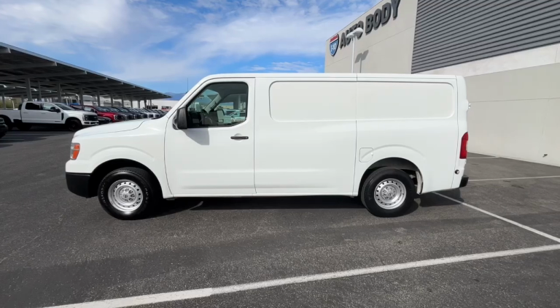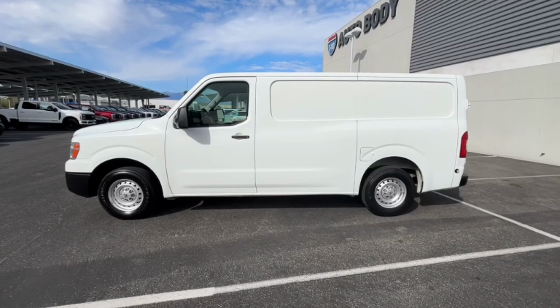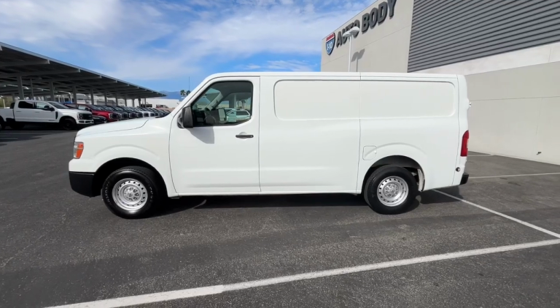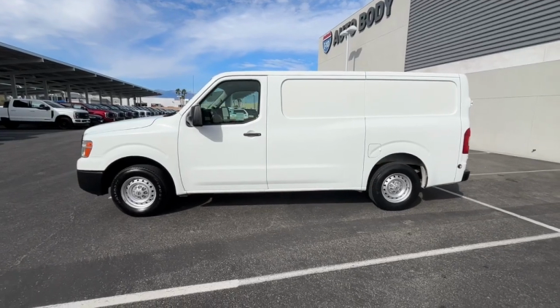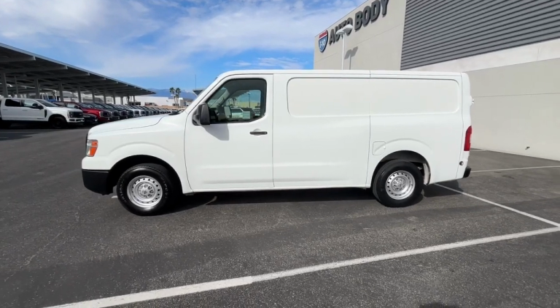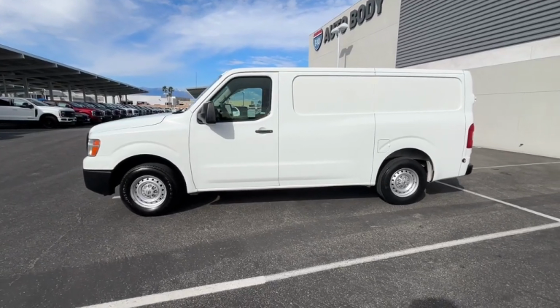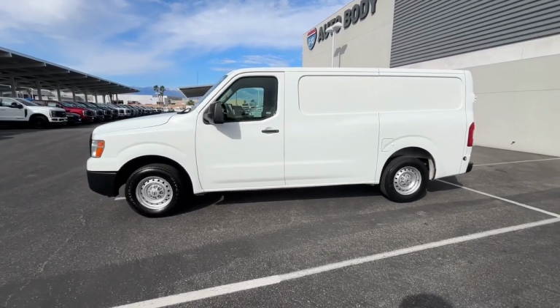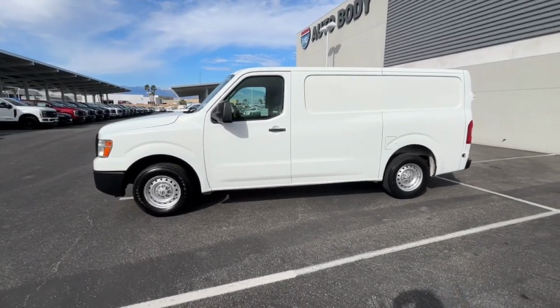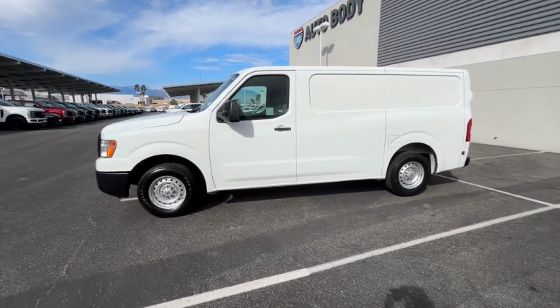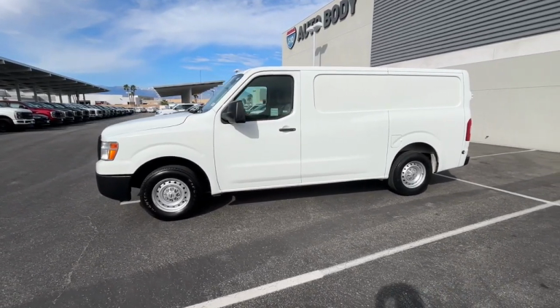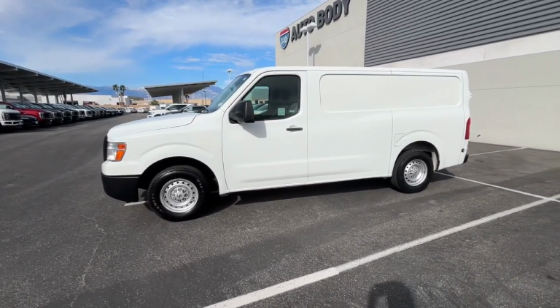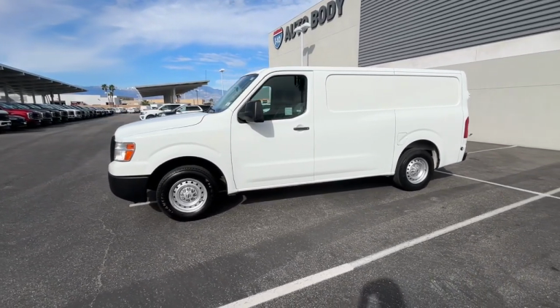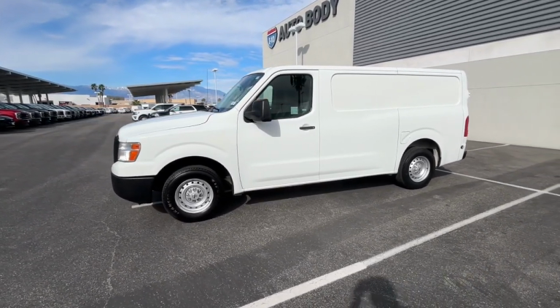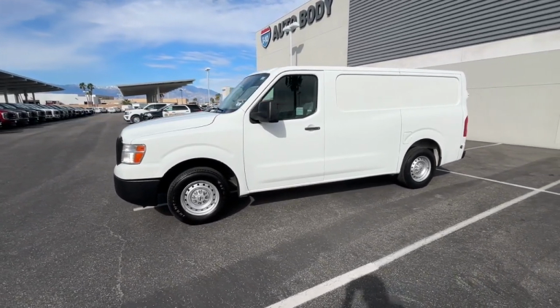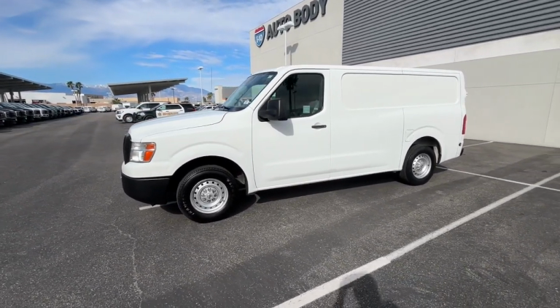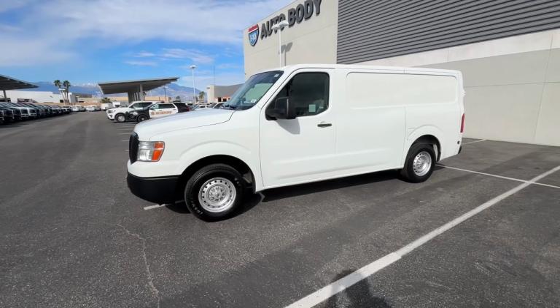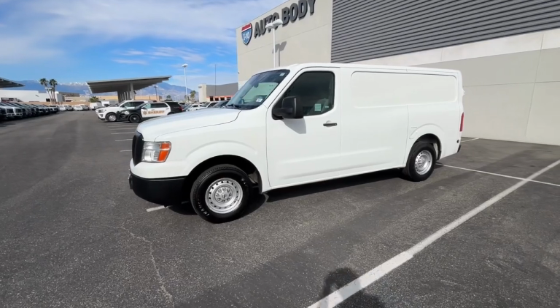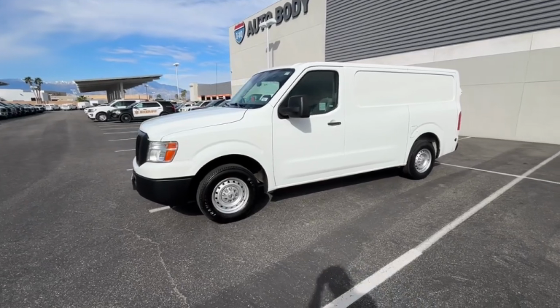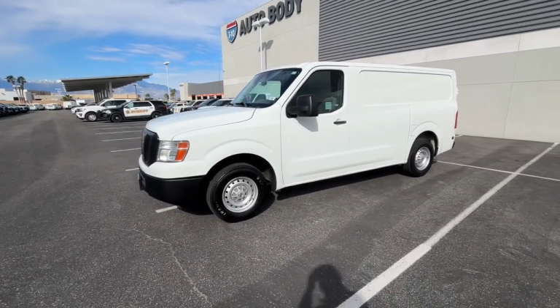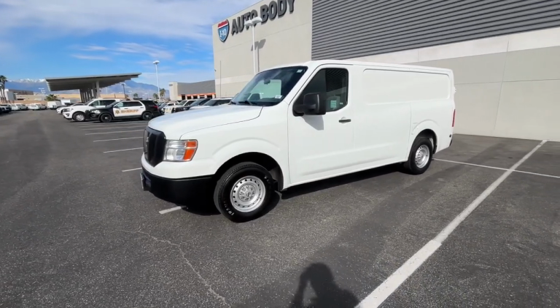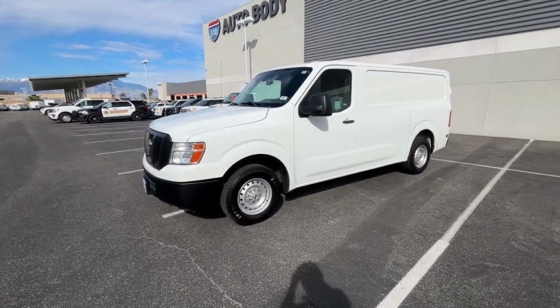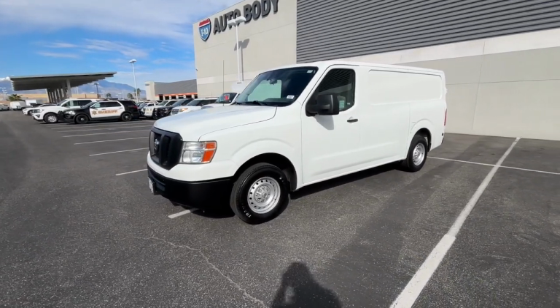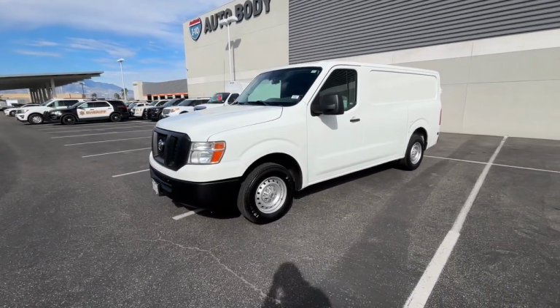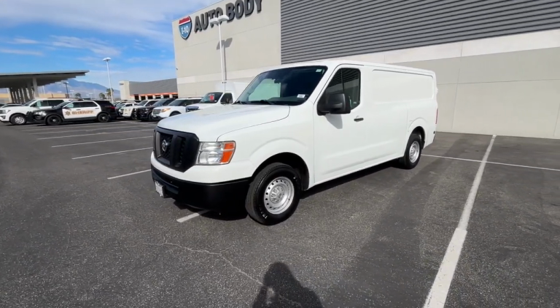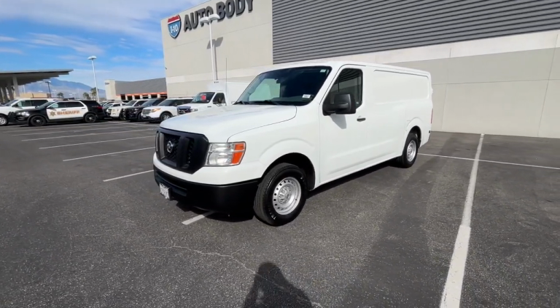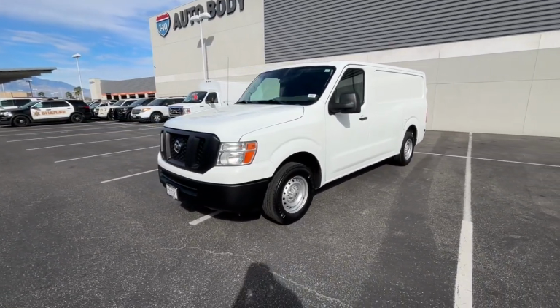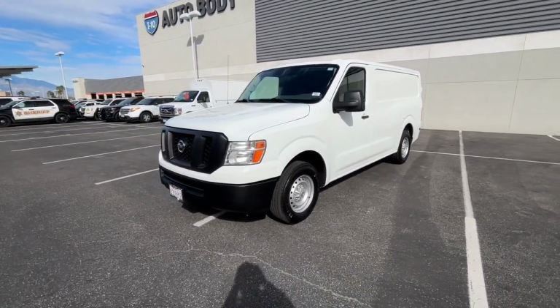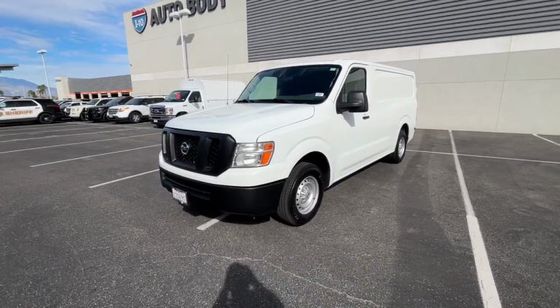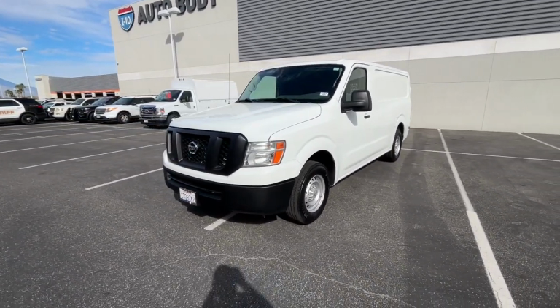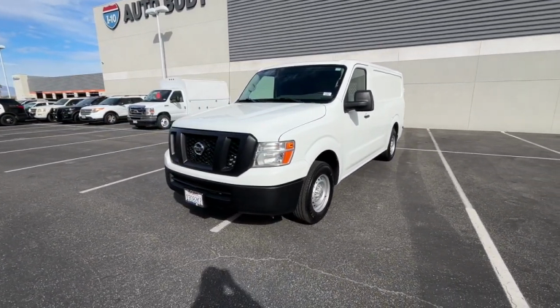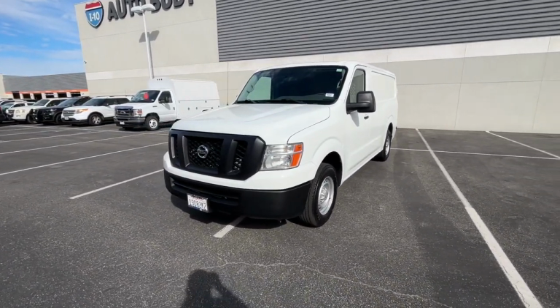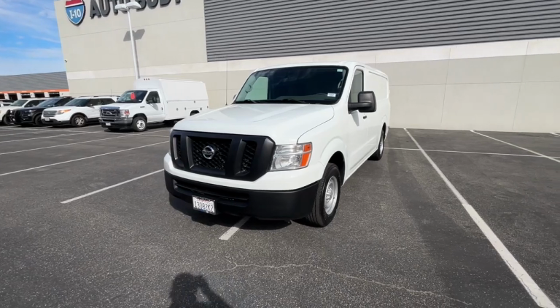Introducing the 2017 Nissan NV — meet your new business partner. This well-engineered NV van offers the features you need to get the job done well.